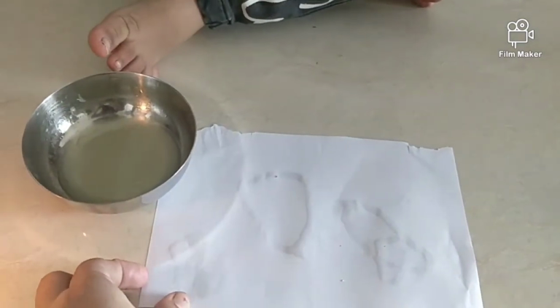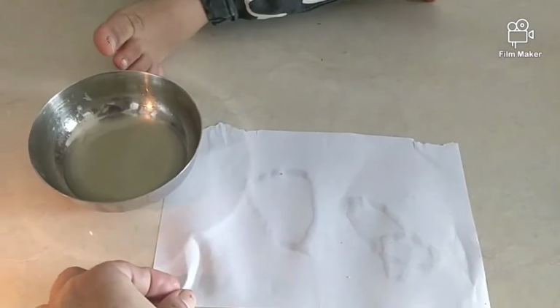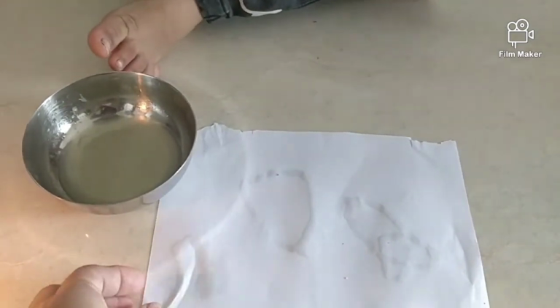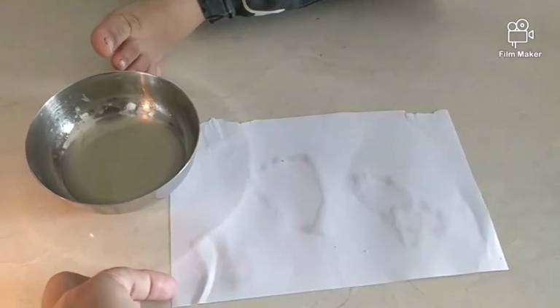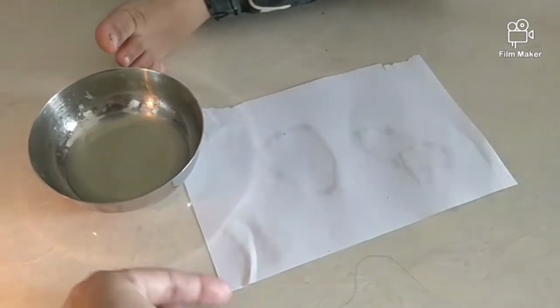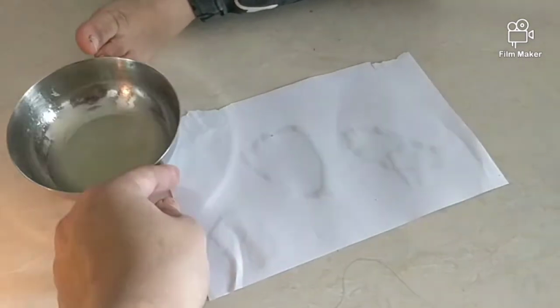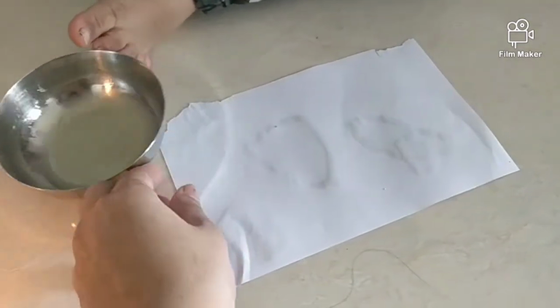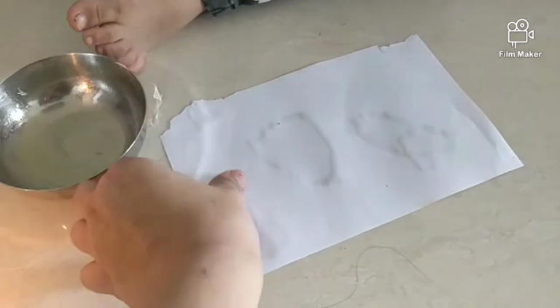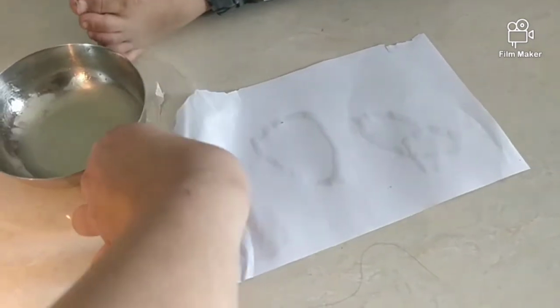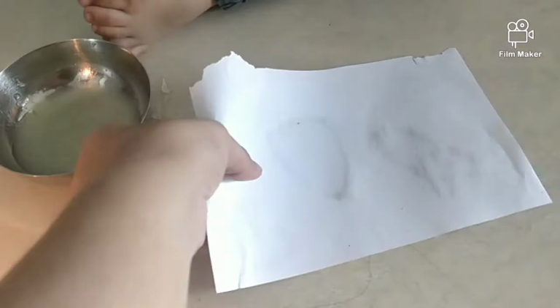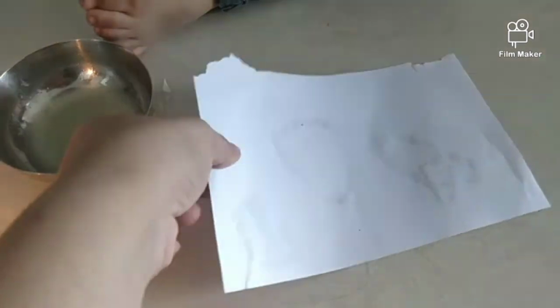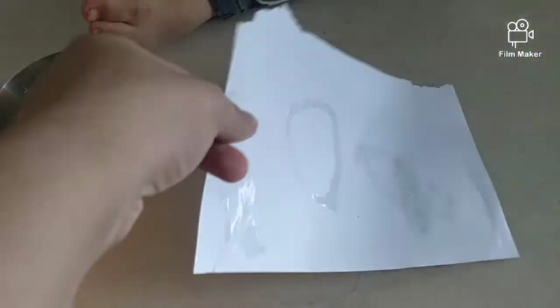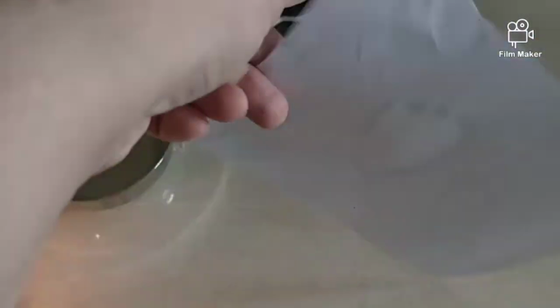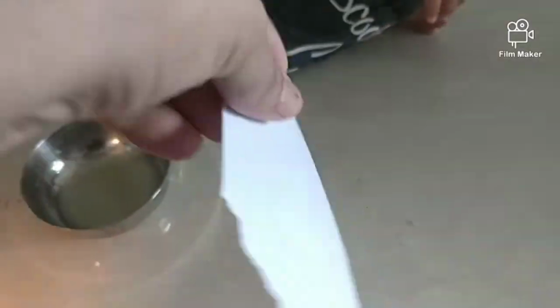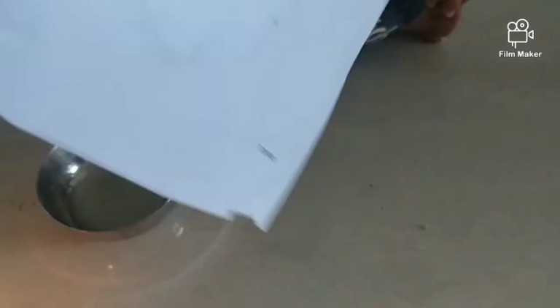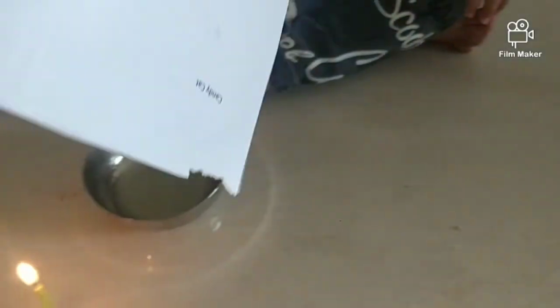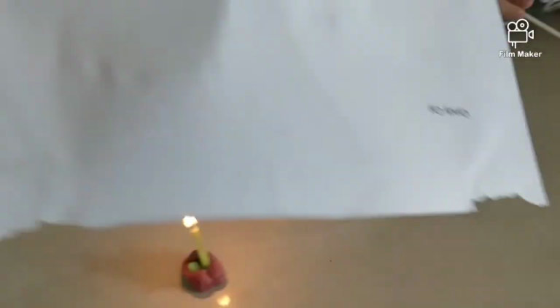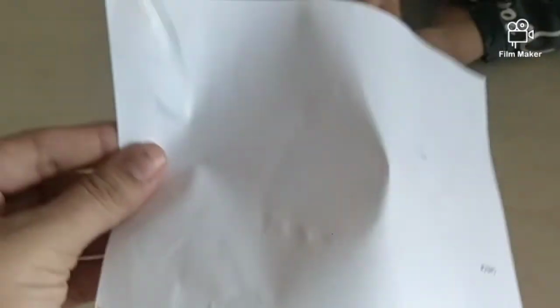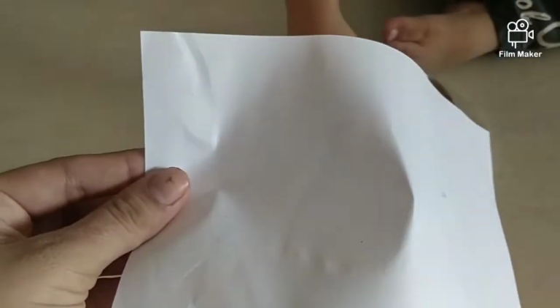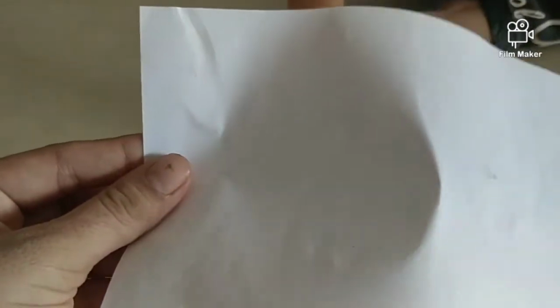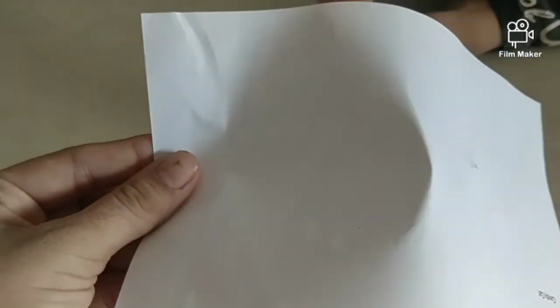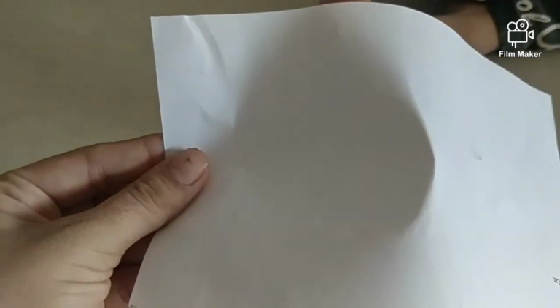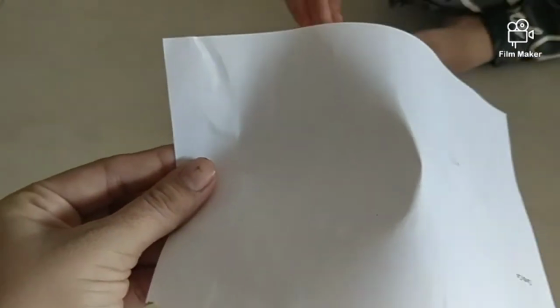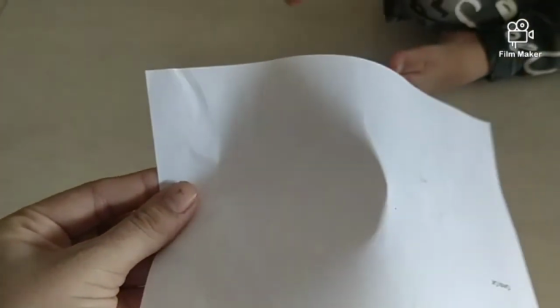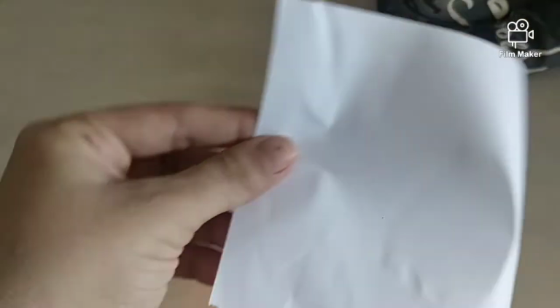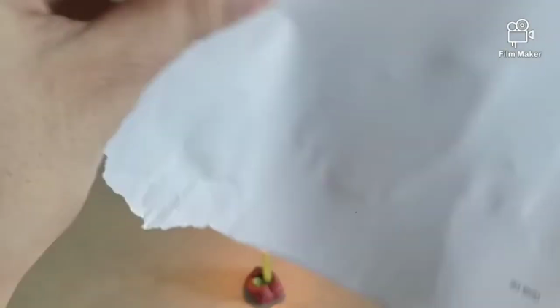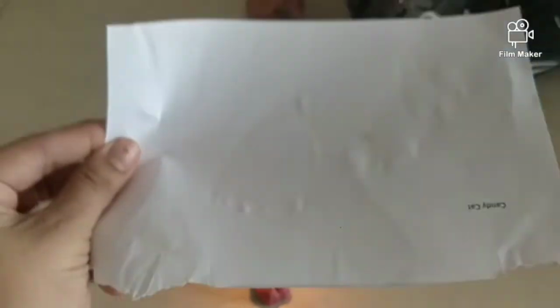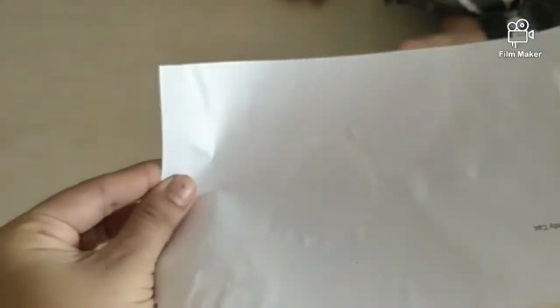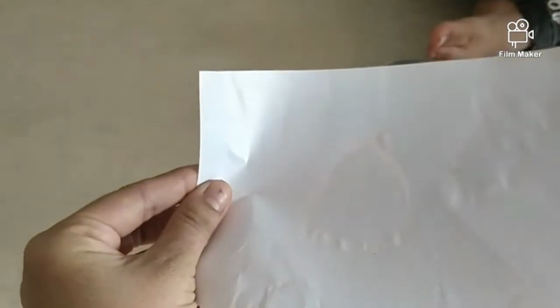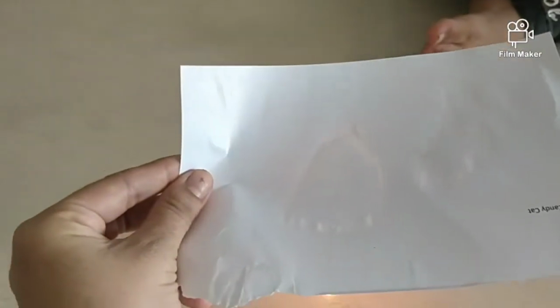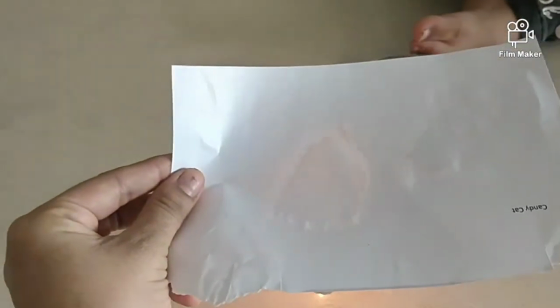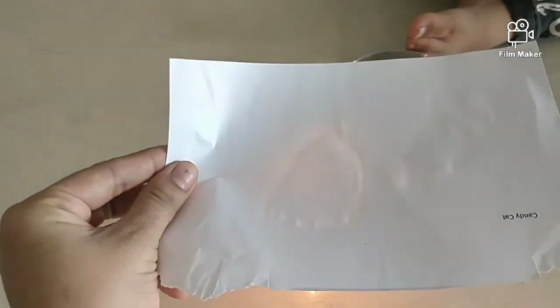Now let's take this paper, put it in the file — above the file.